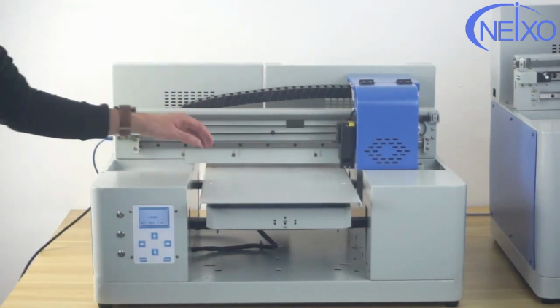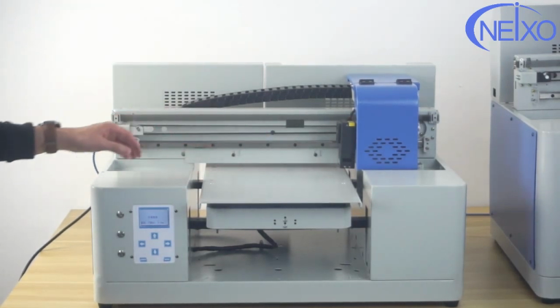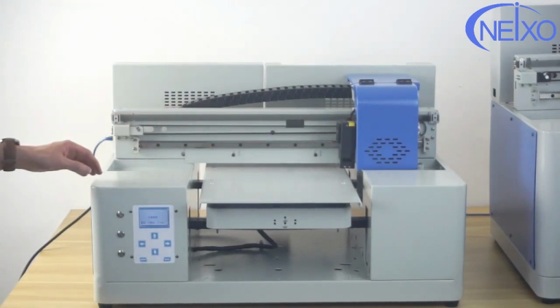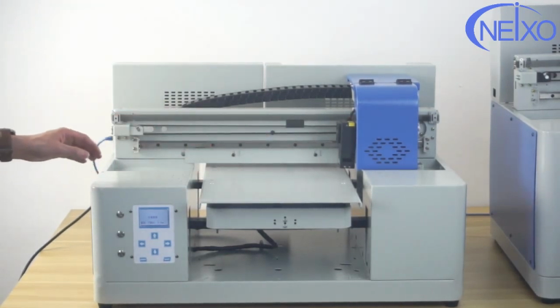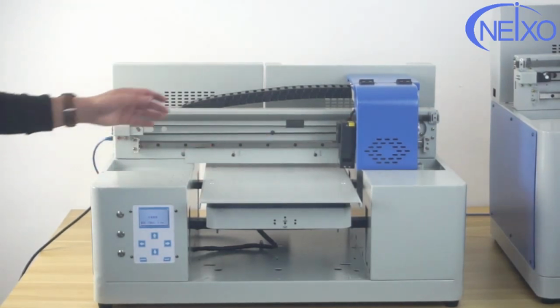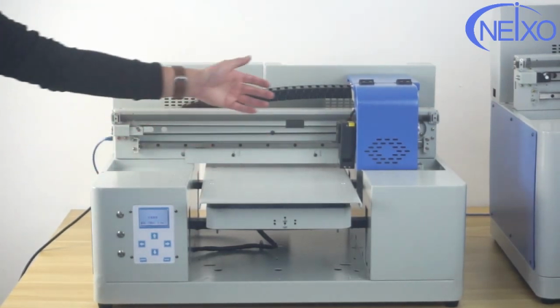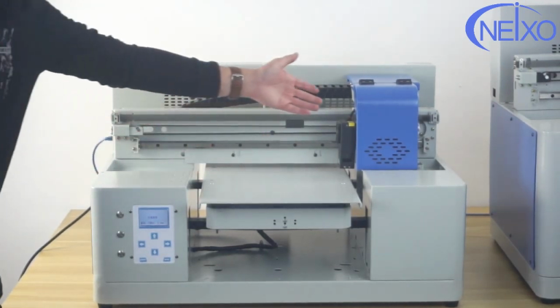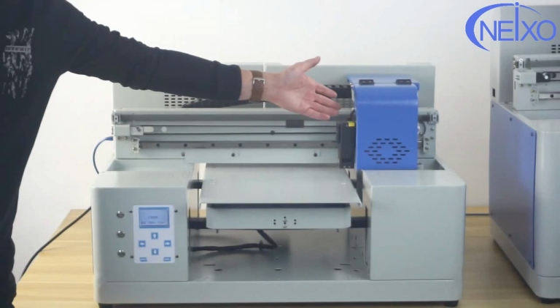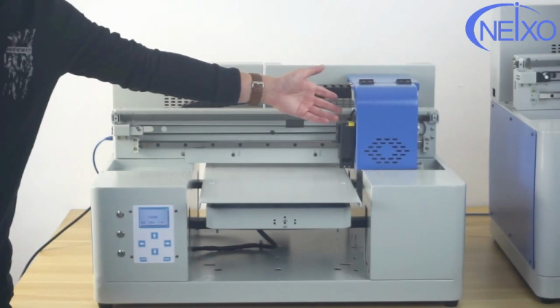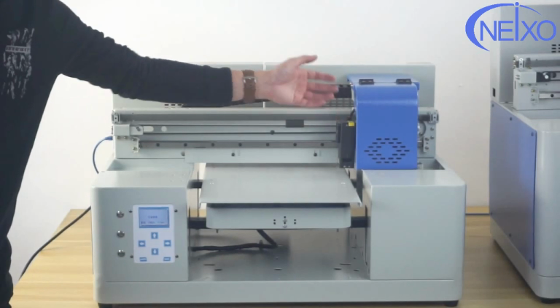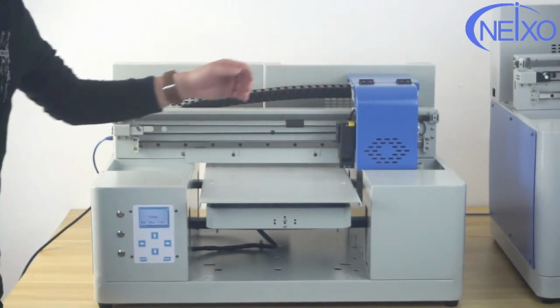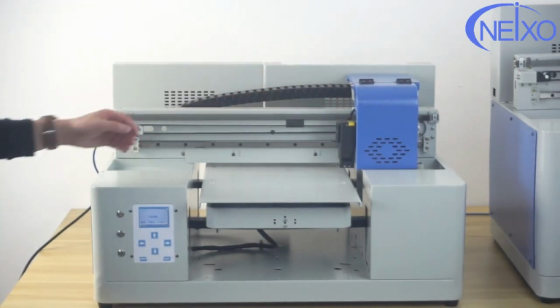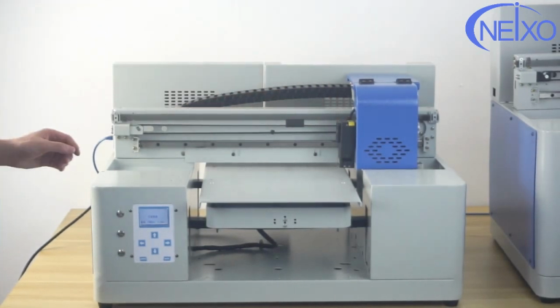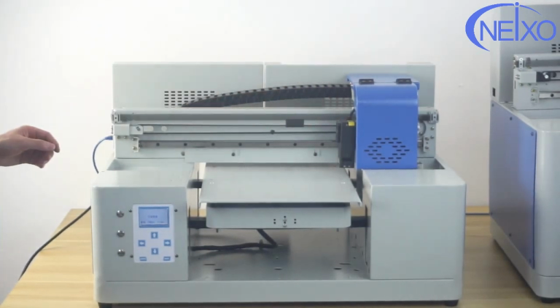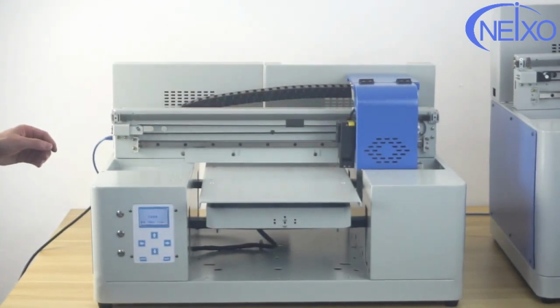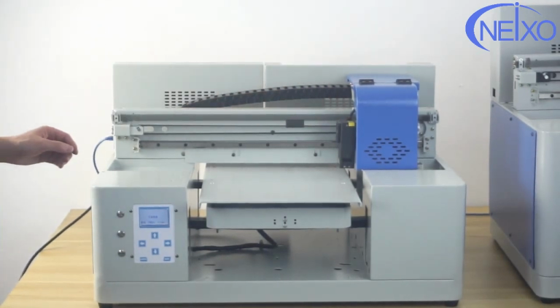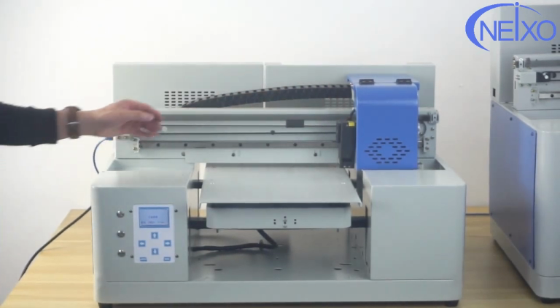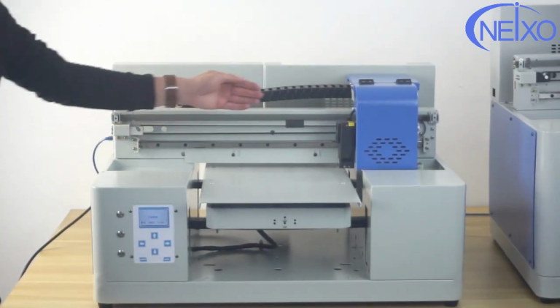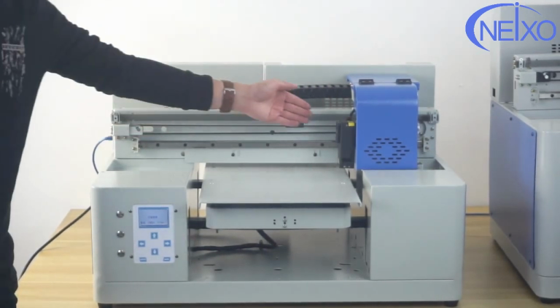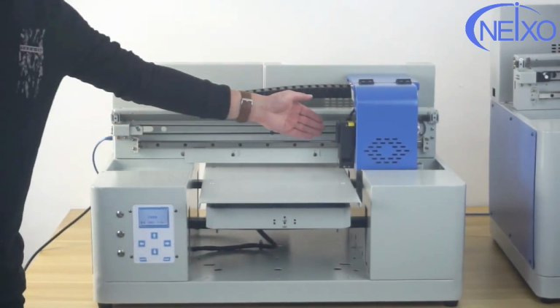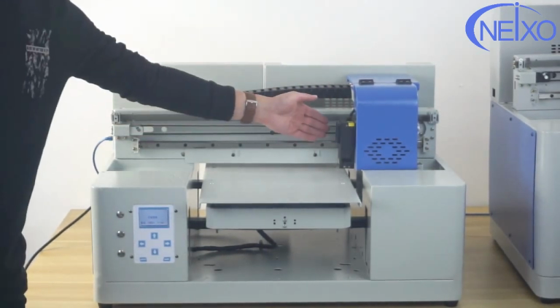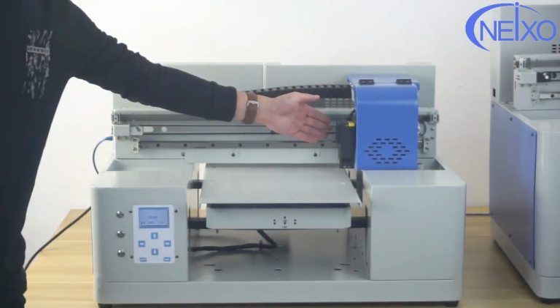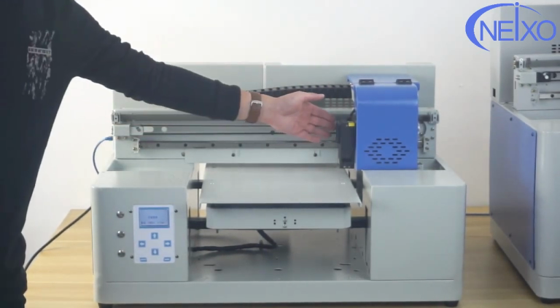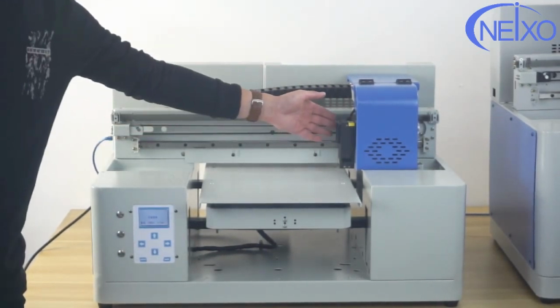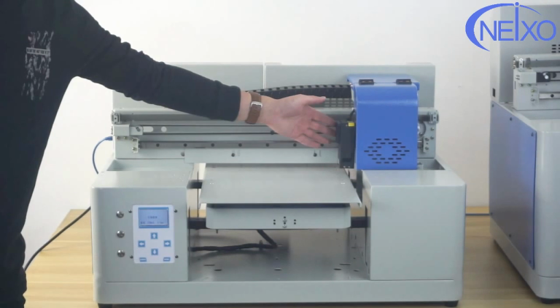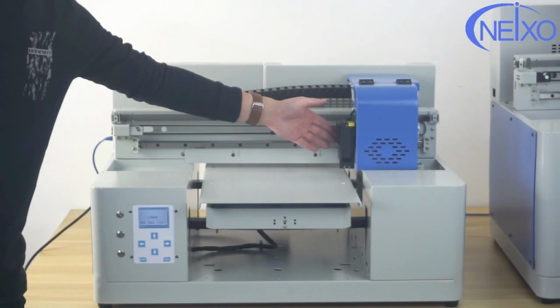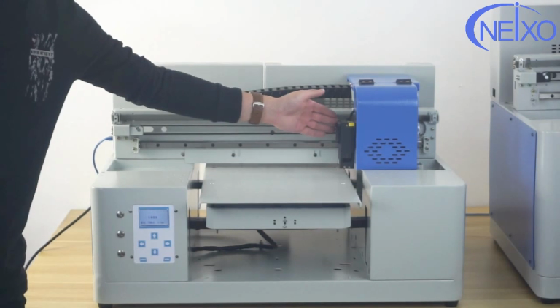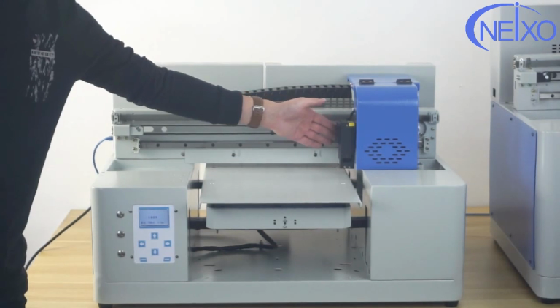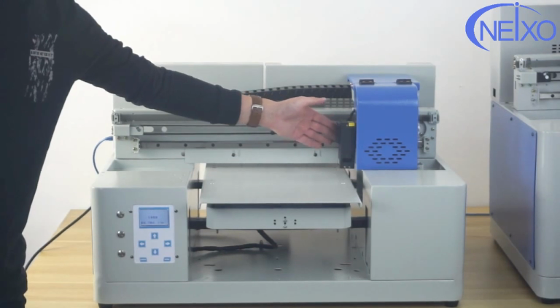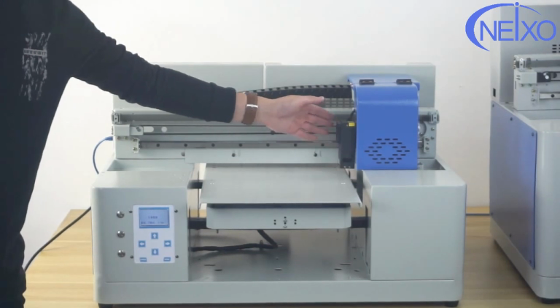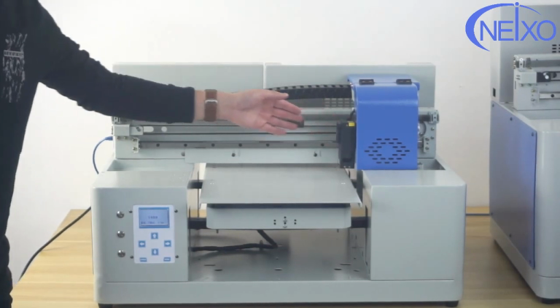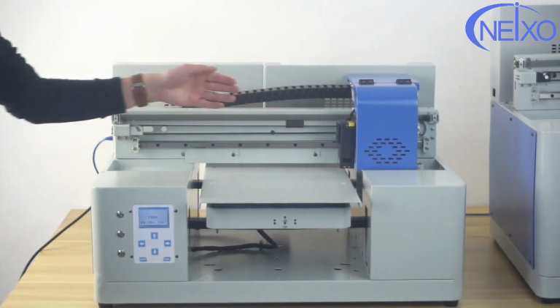The max printing height is 80 millimeters. This model uses an air cooling system for the UV lamp, which is much more convenient and effective for cooling down the UV system.